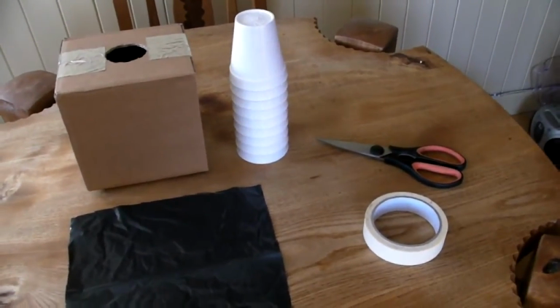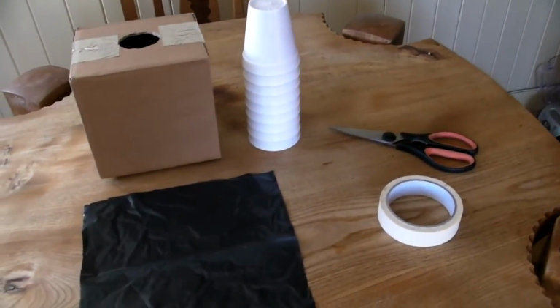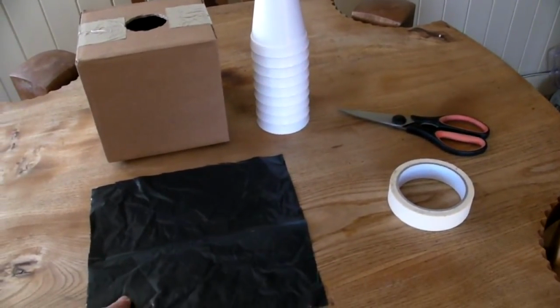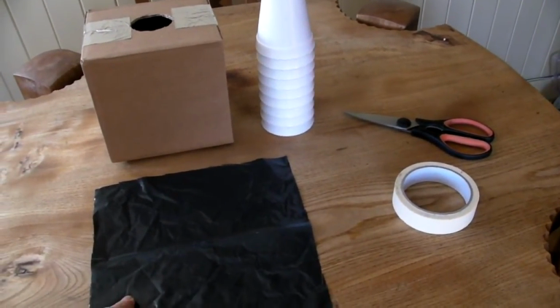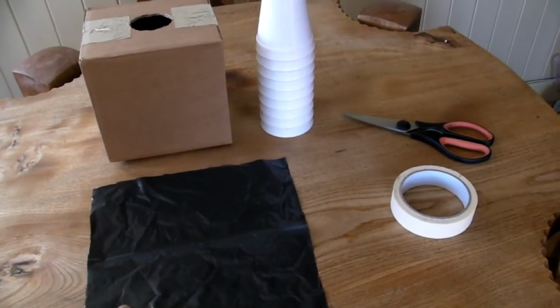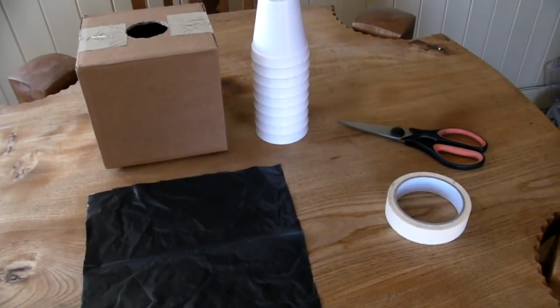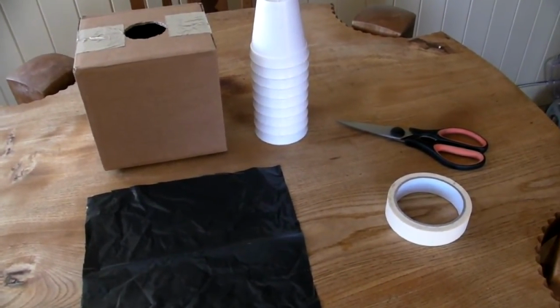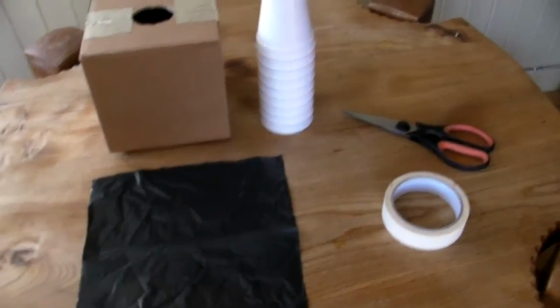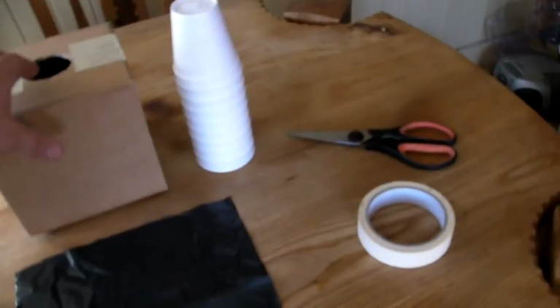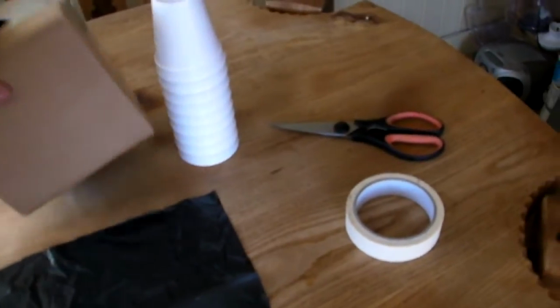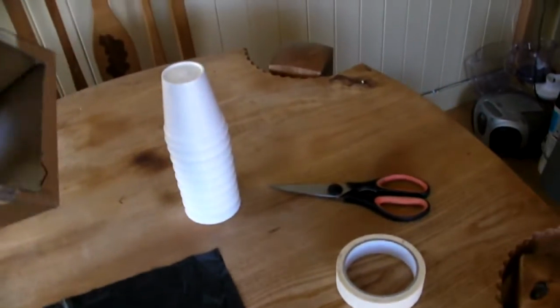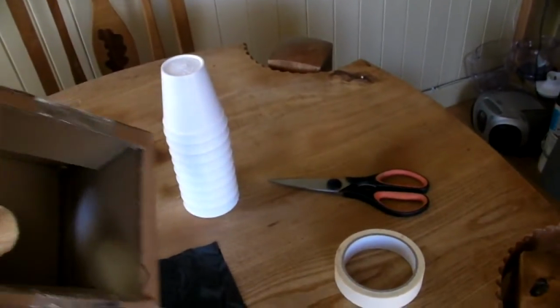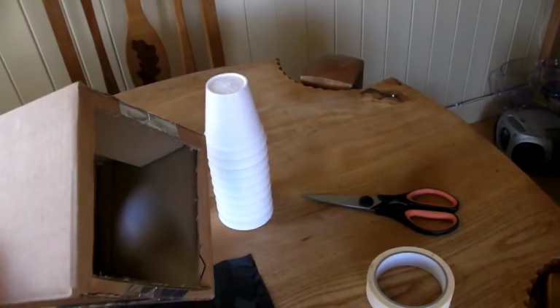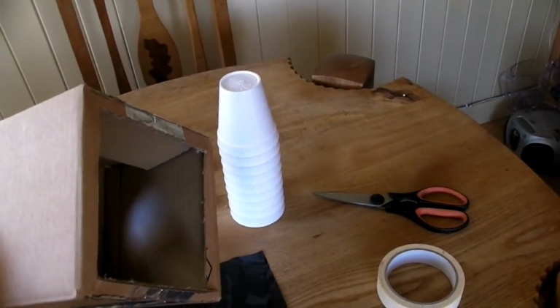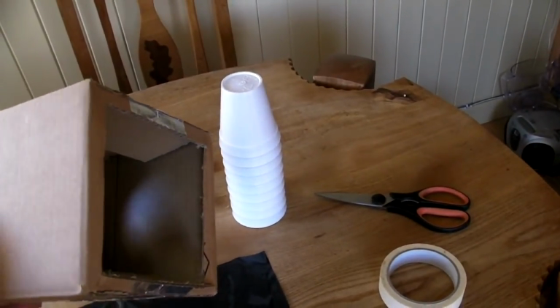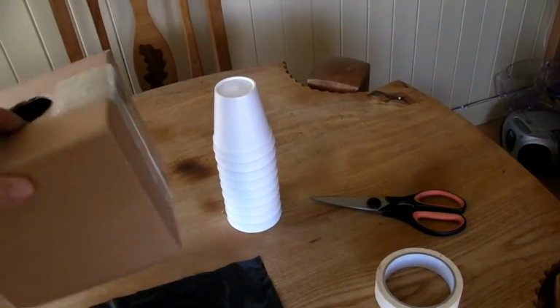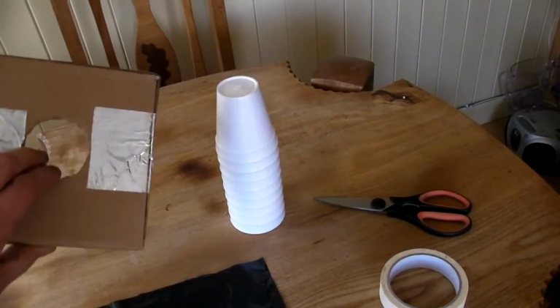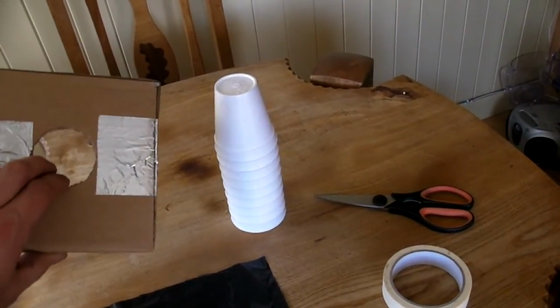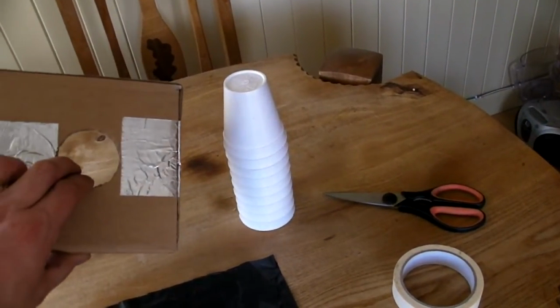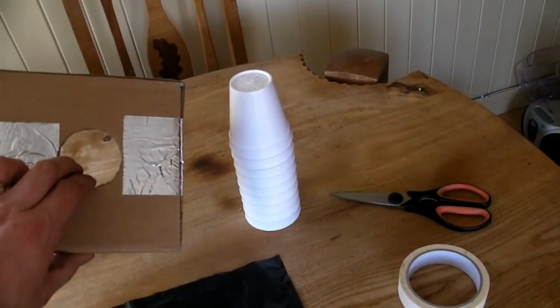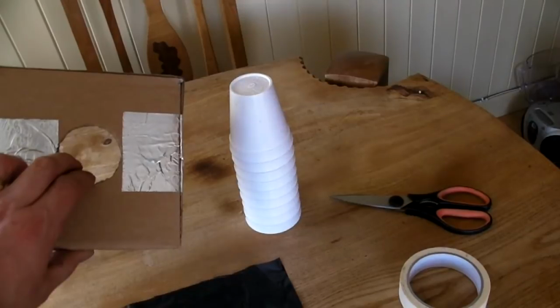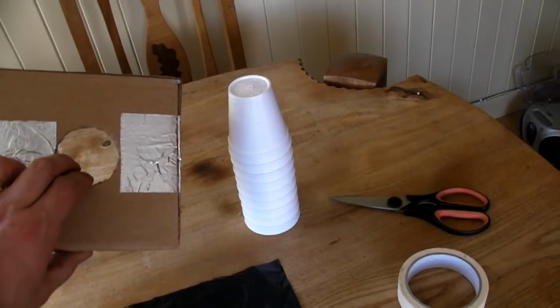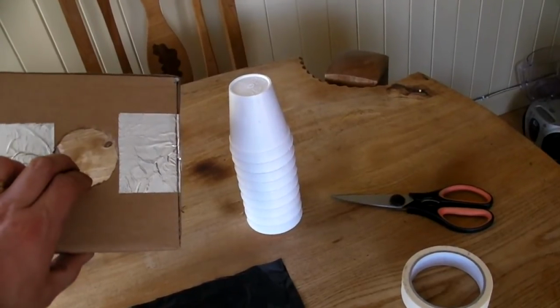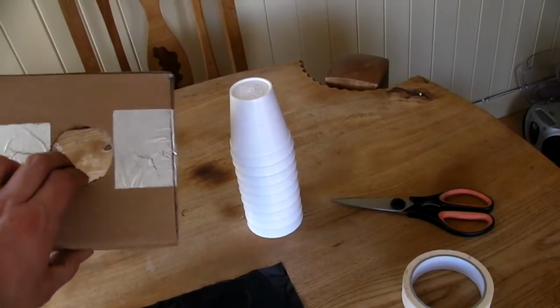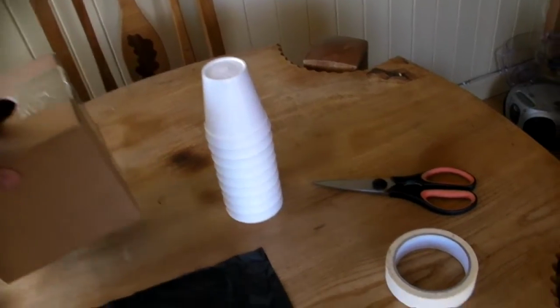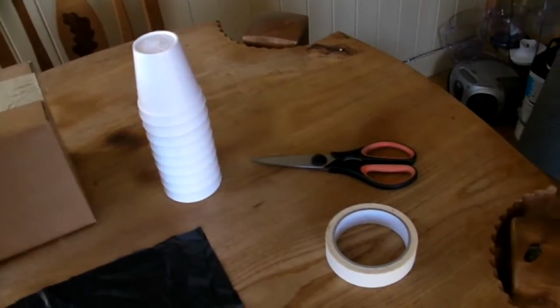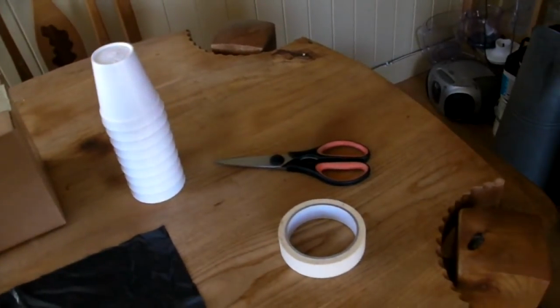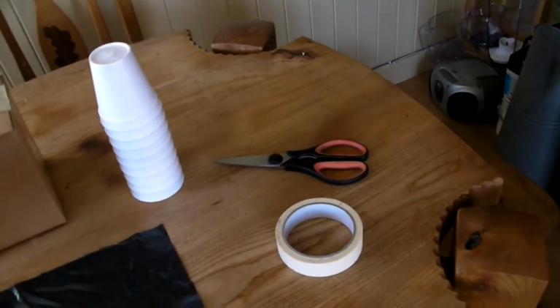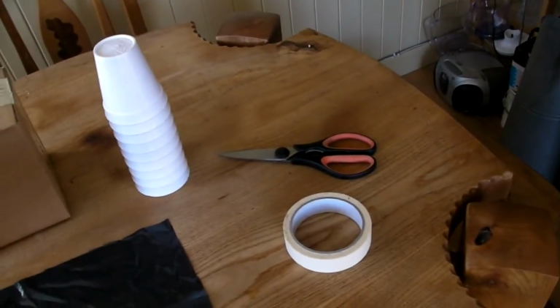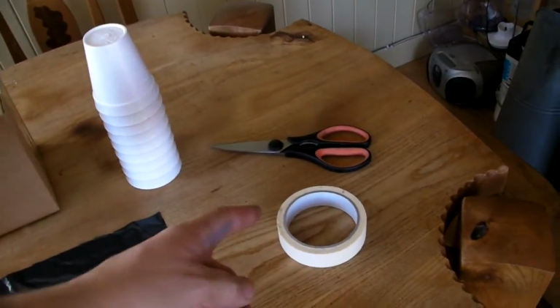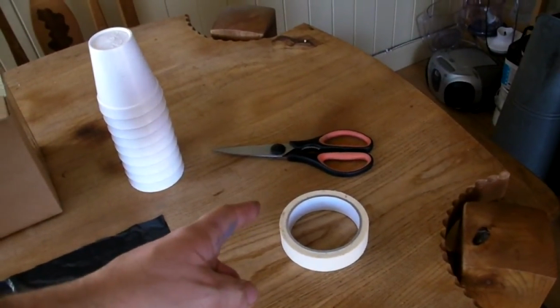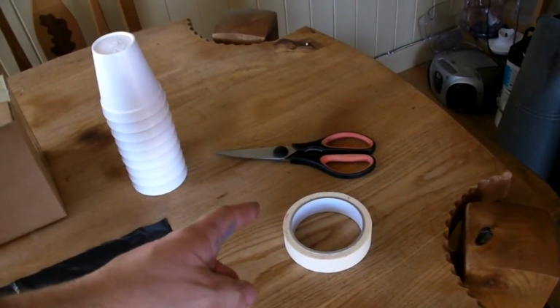Polythene sheet — a bit of old bin bag or carrier bag will do. Cardboard box with the back cut out and a circle cut in the opposing face. Some tape and a pair of scissors.